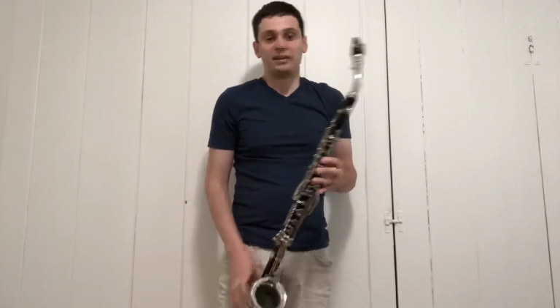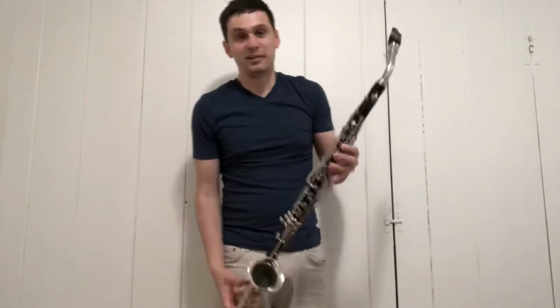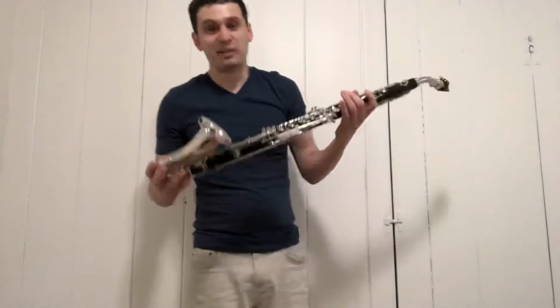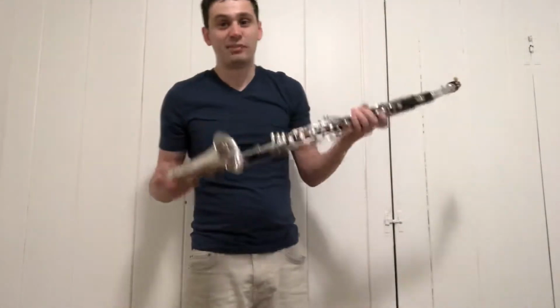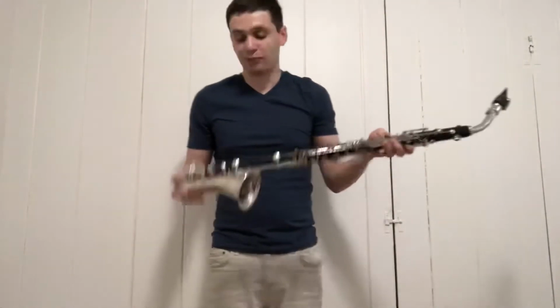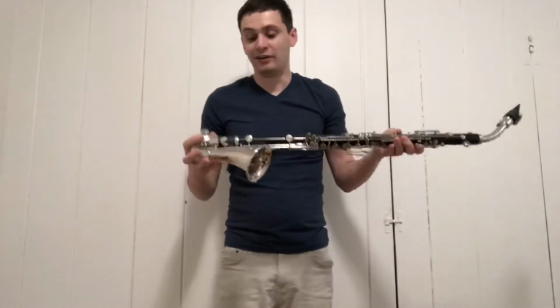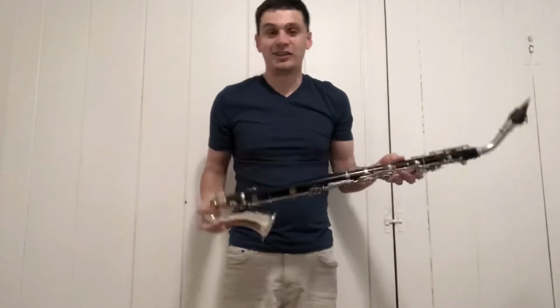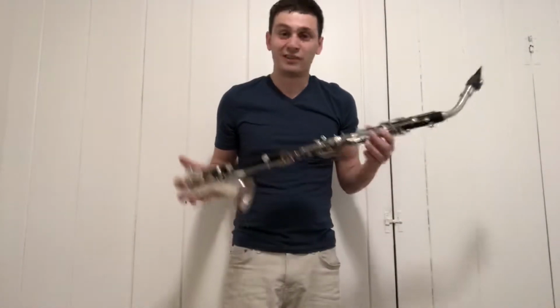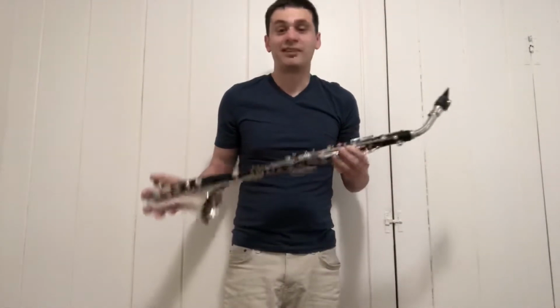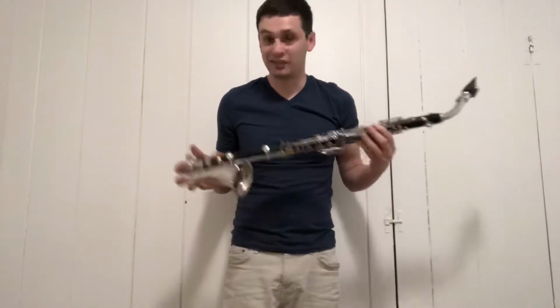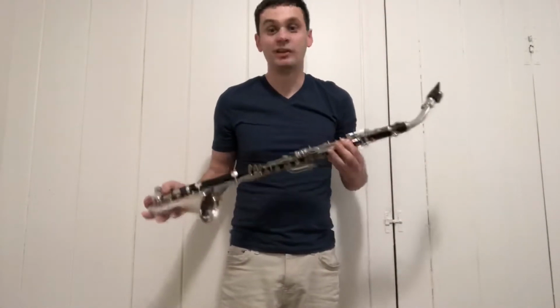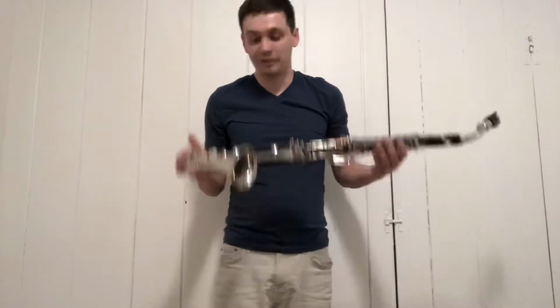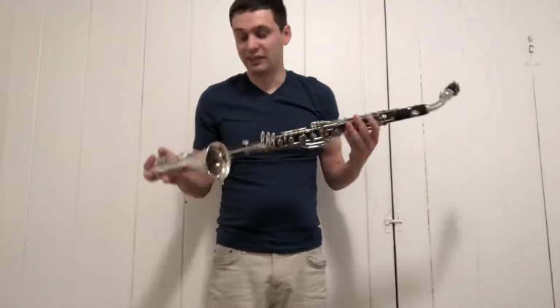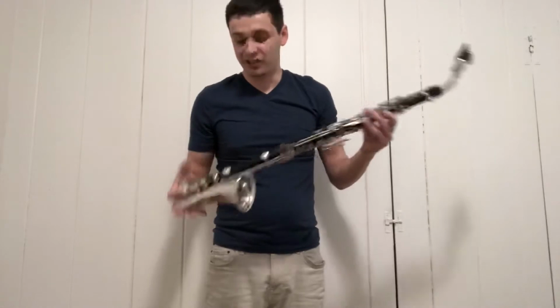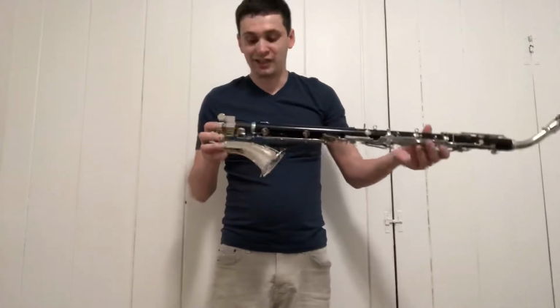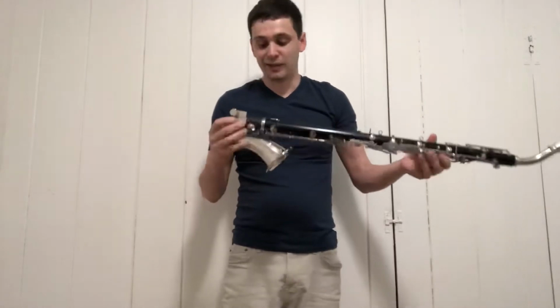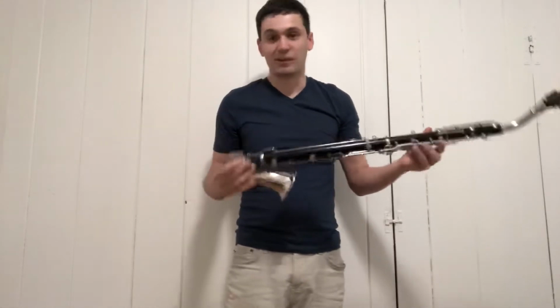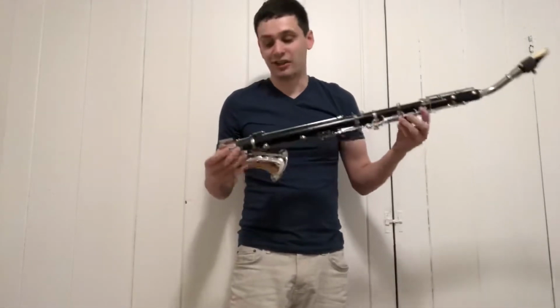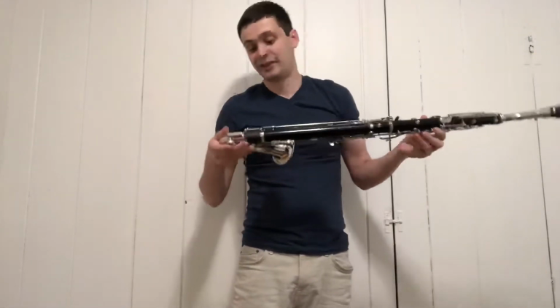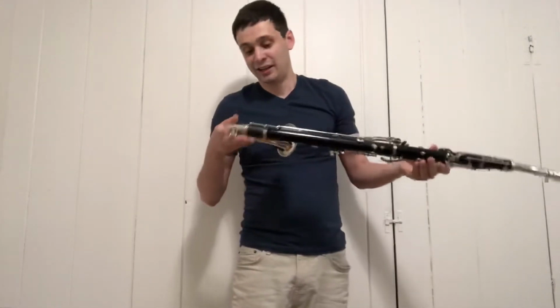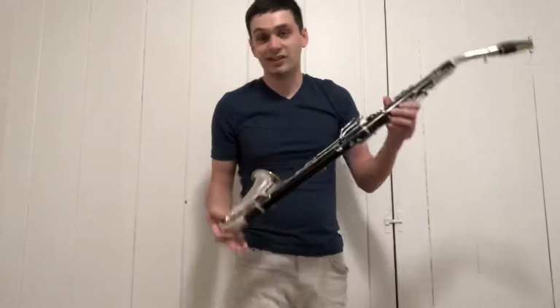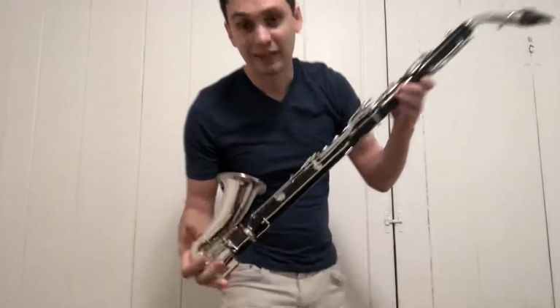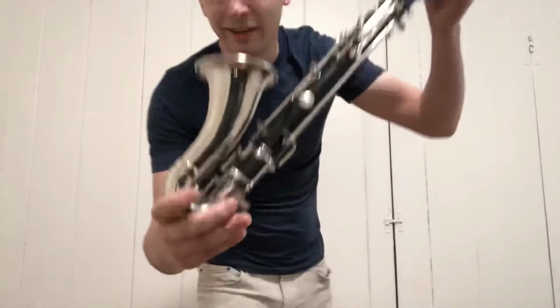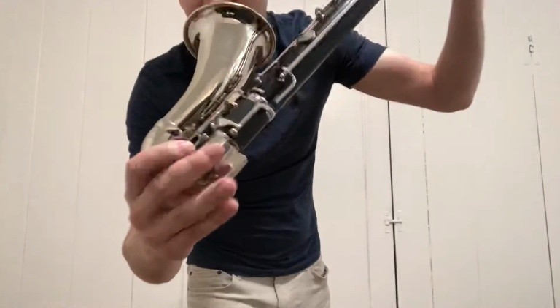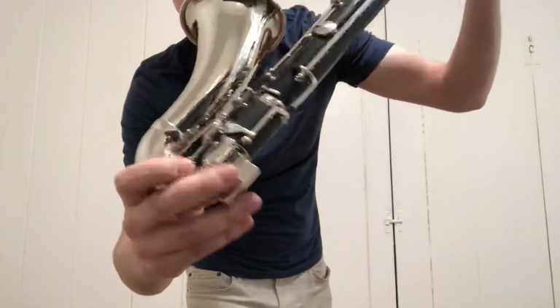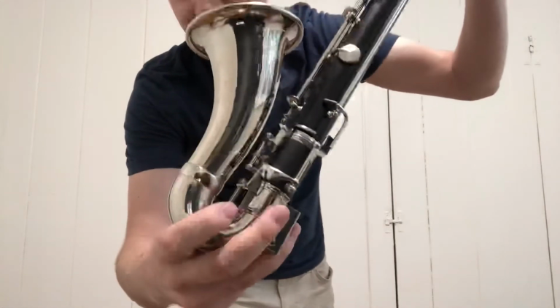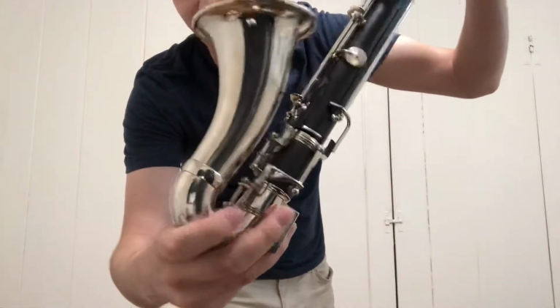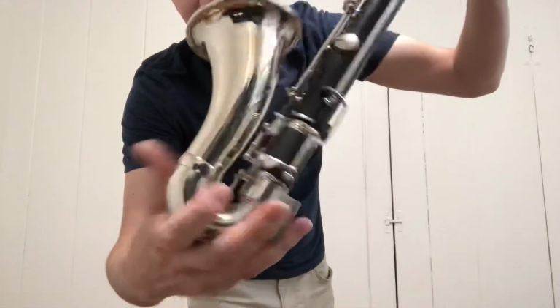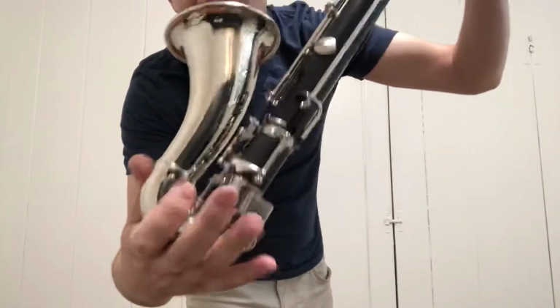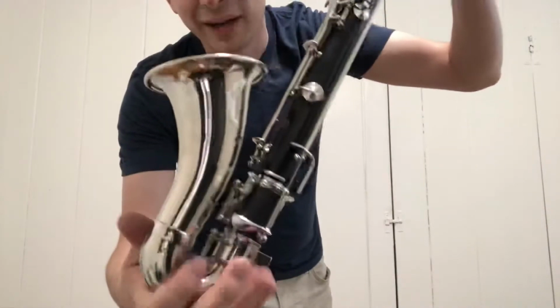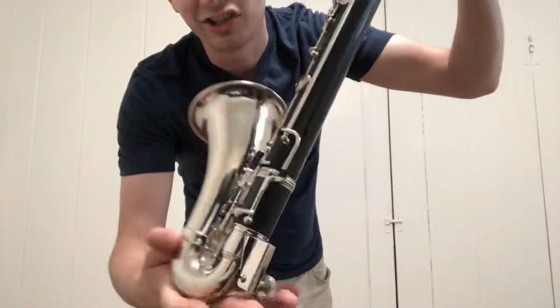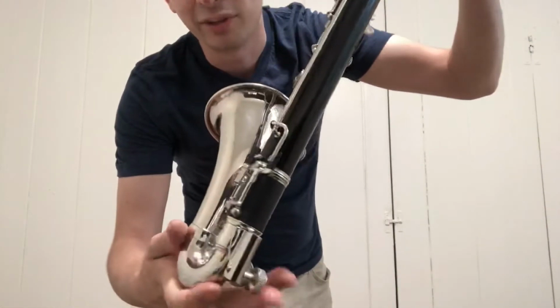It's a pretty simple extension but it works really well — you can hear the notes sound nice and full, pretty good intonation. I'm really happy with how these are coming out. This one I've had the keys all nickel plated so they match the instrument really well.